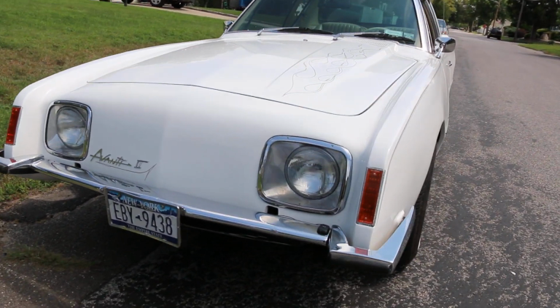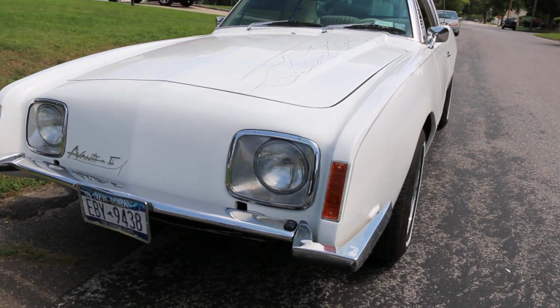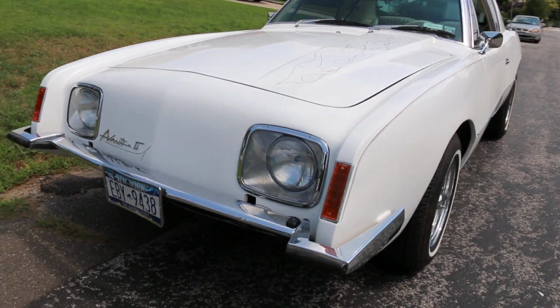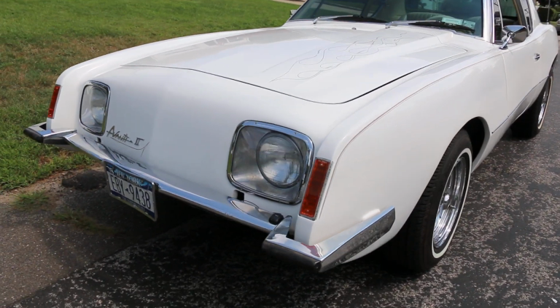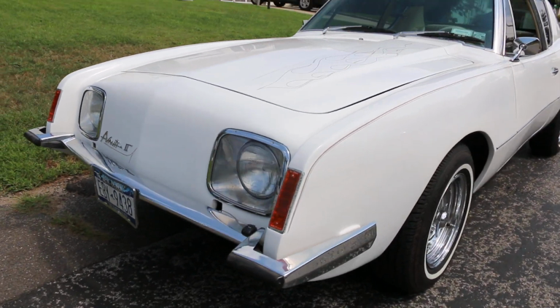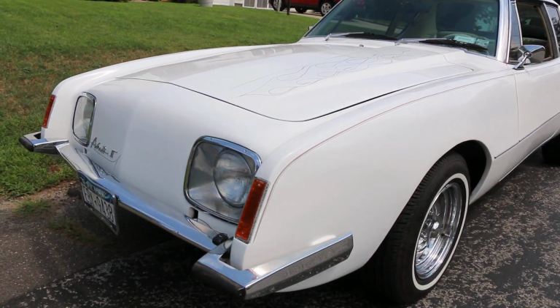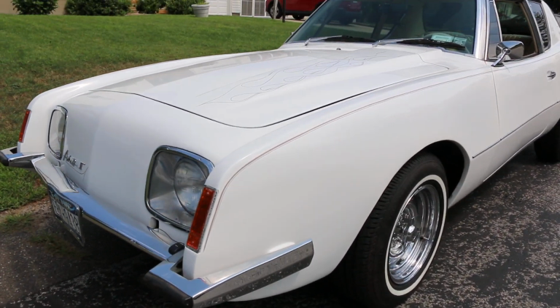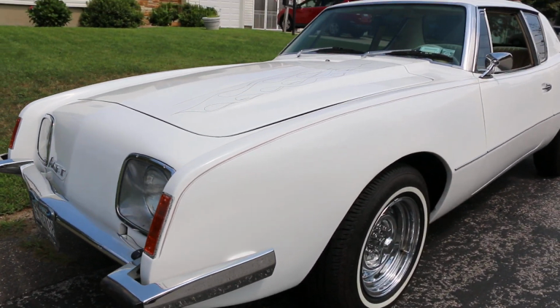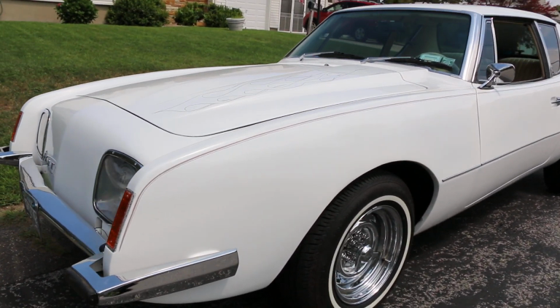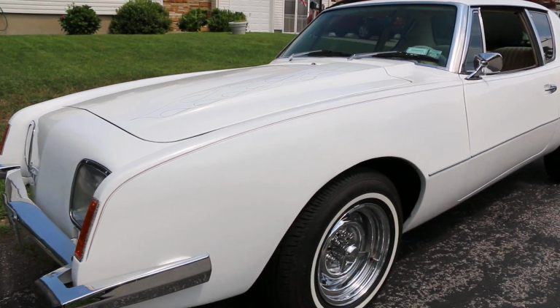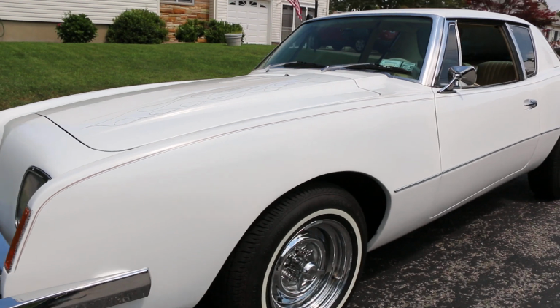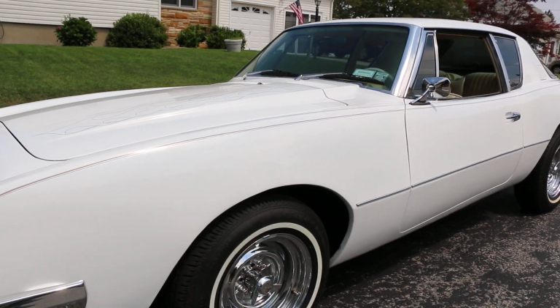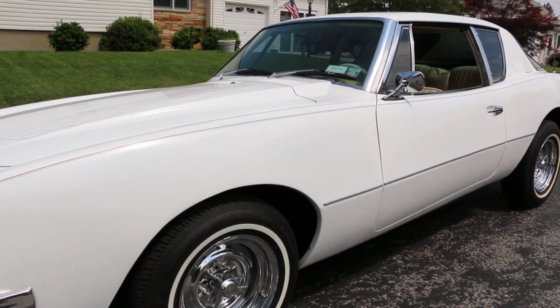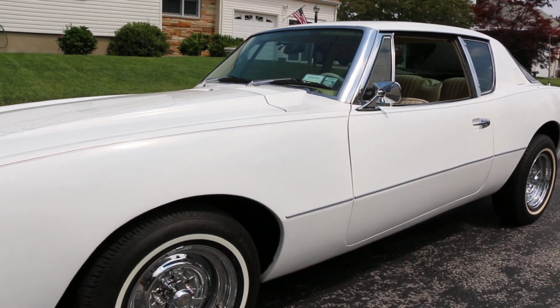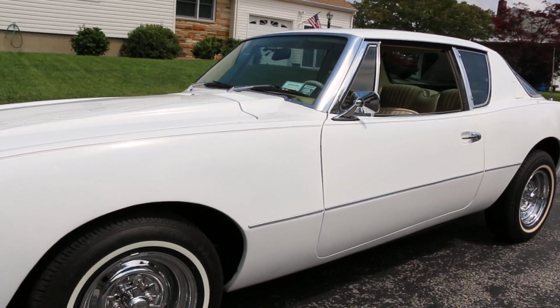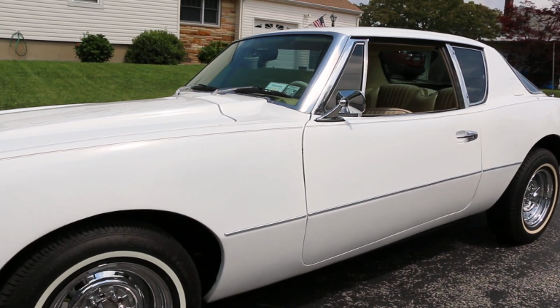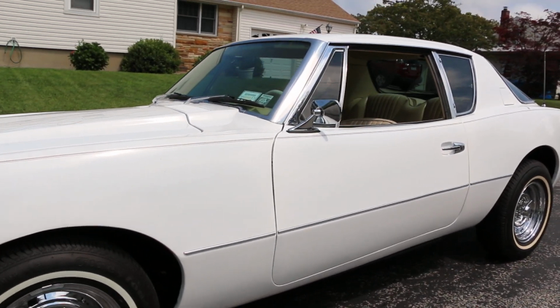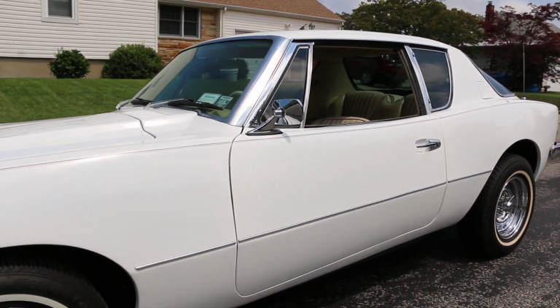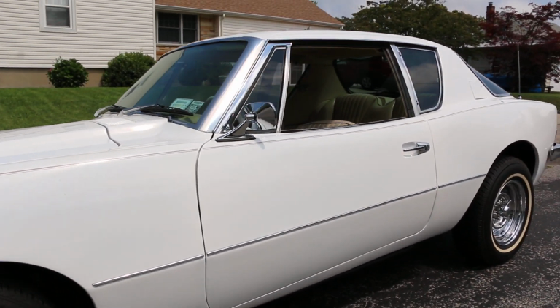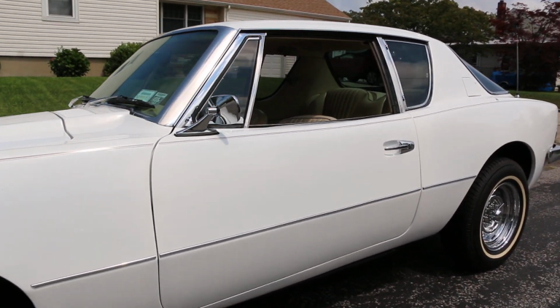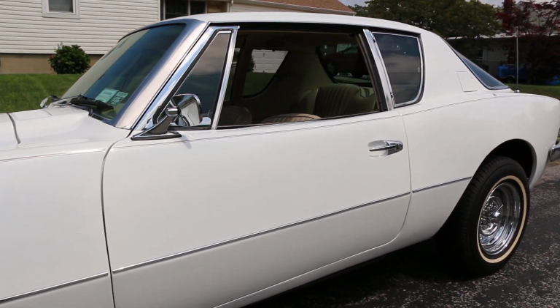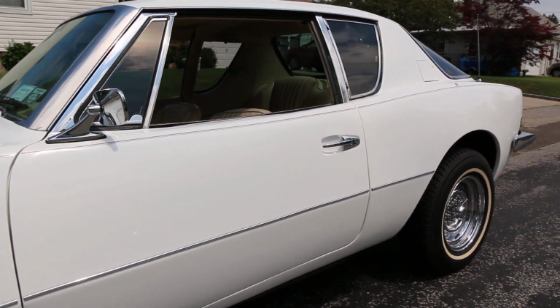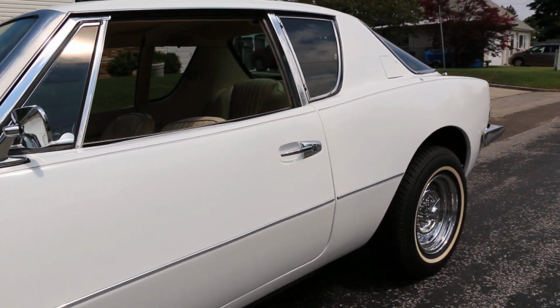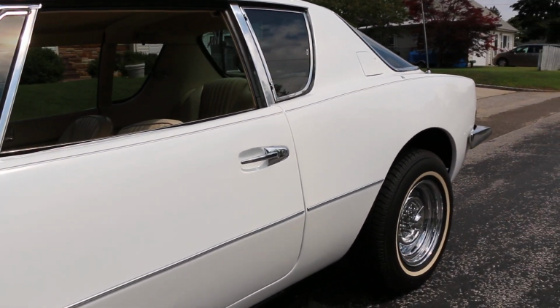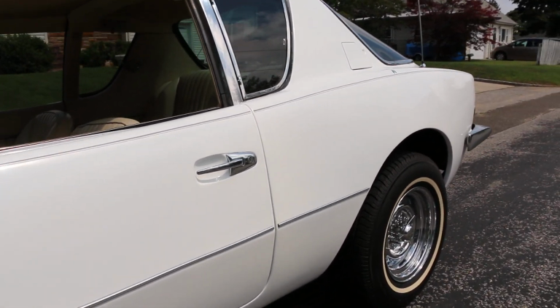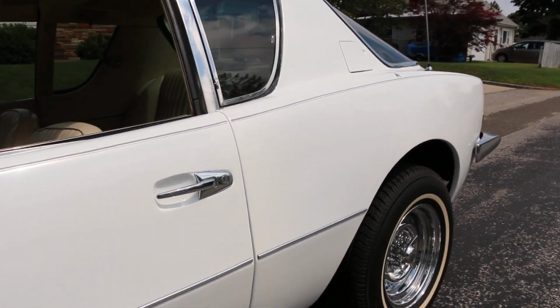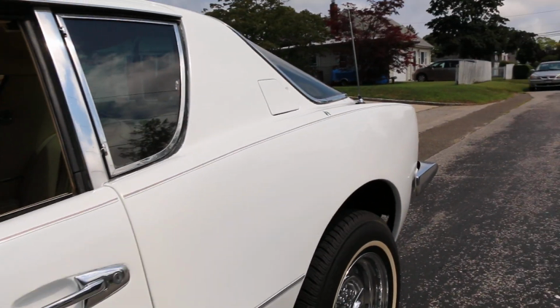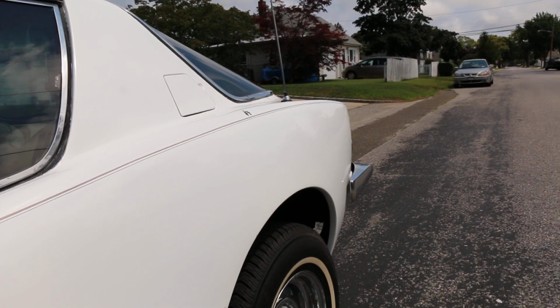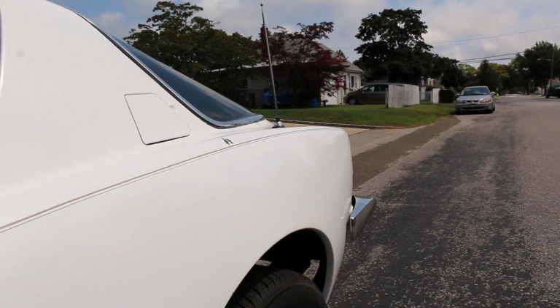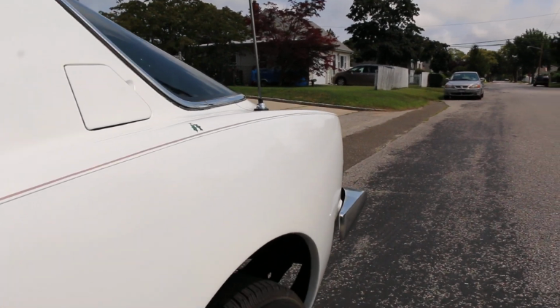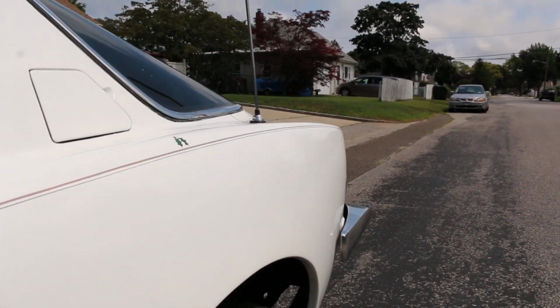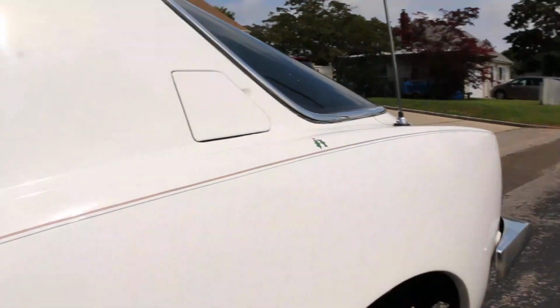It's got XM radio, with a cassette, with a DVD player. And that's it — she's ready to rock and roll.